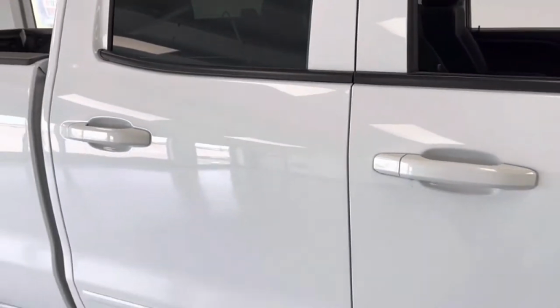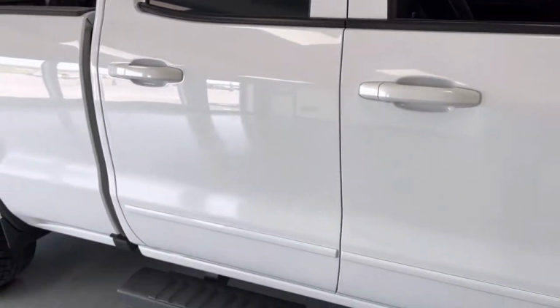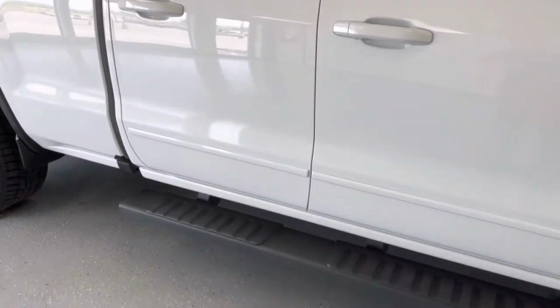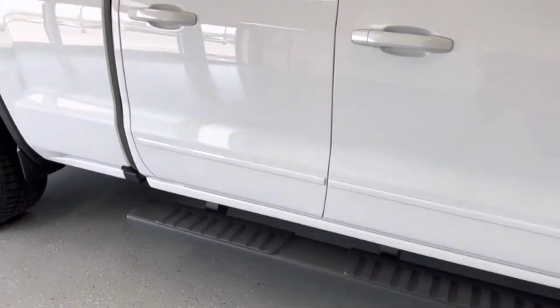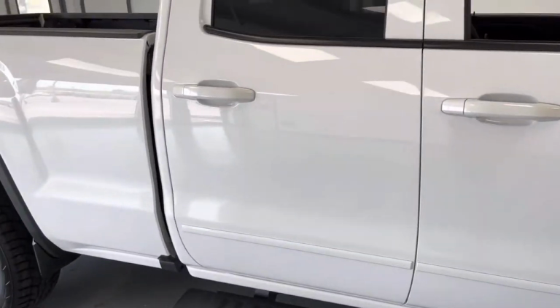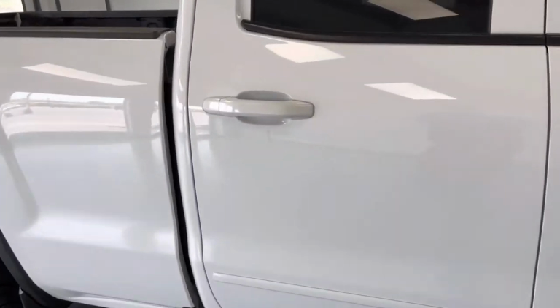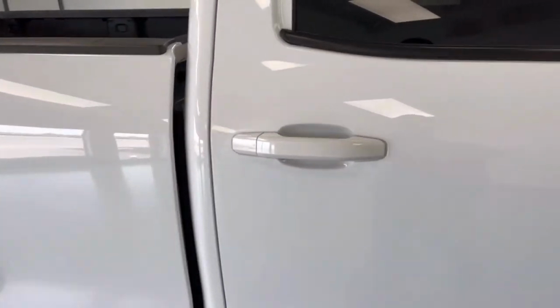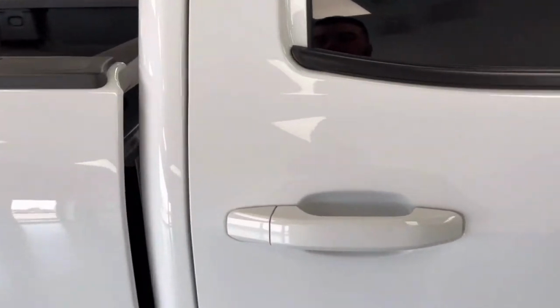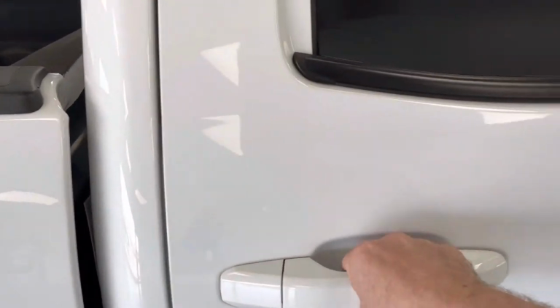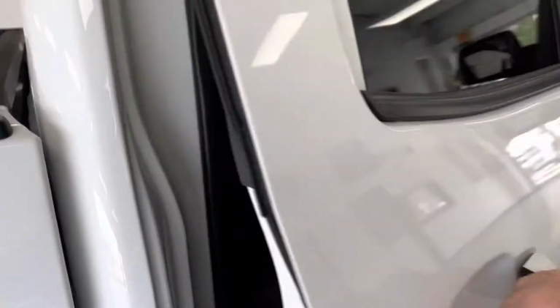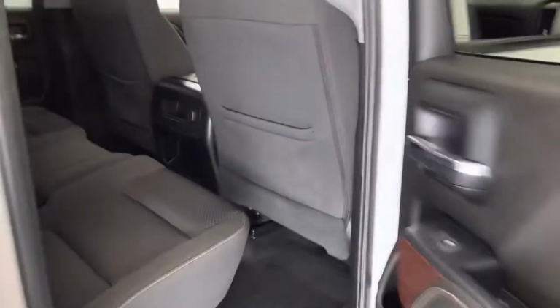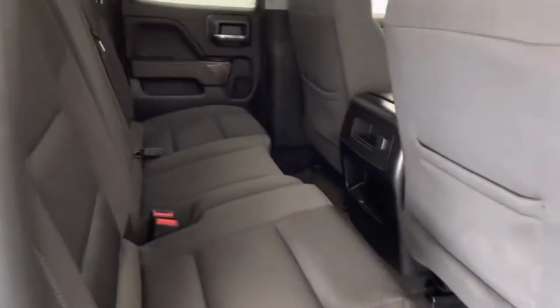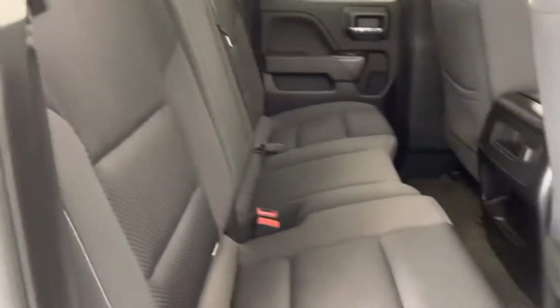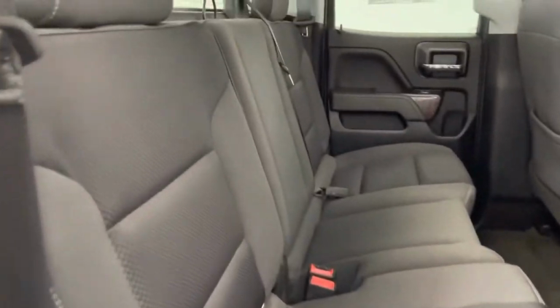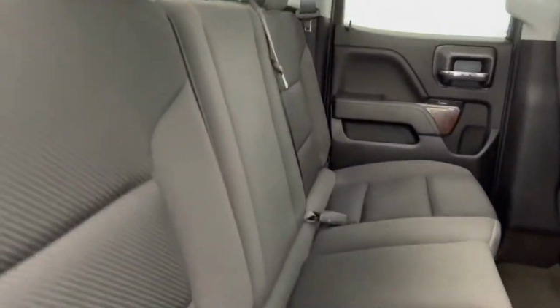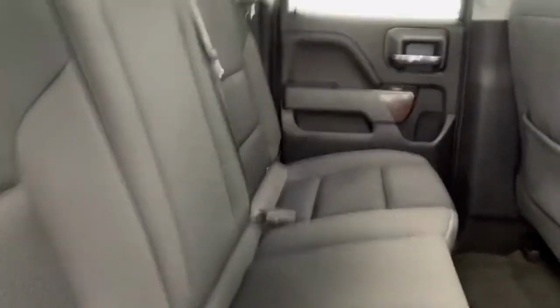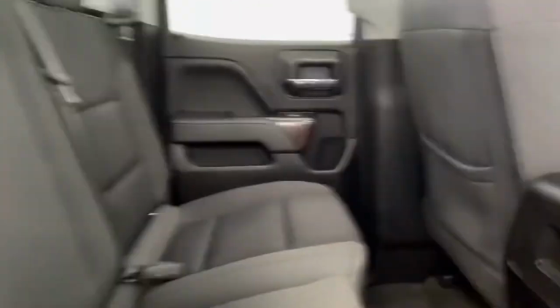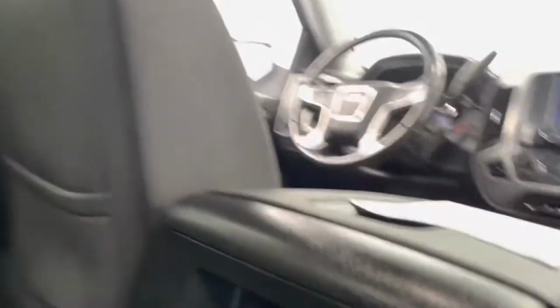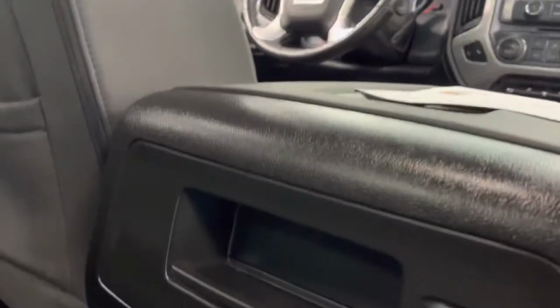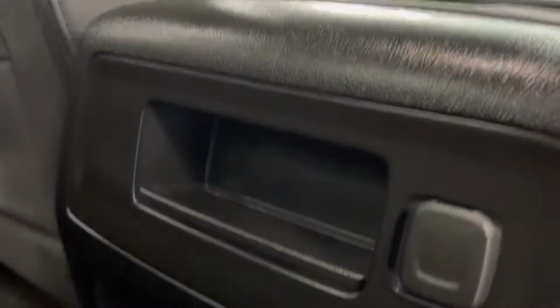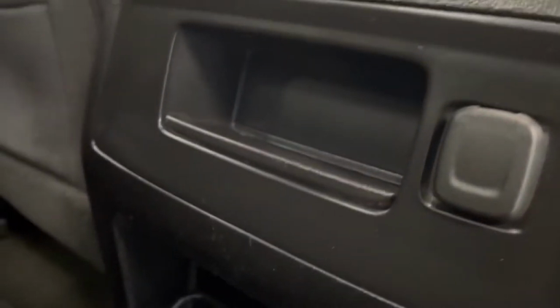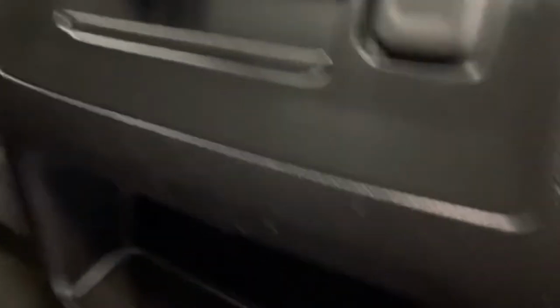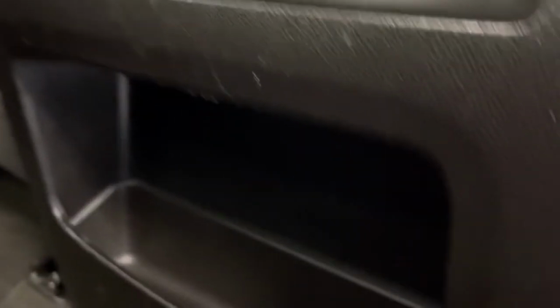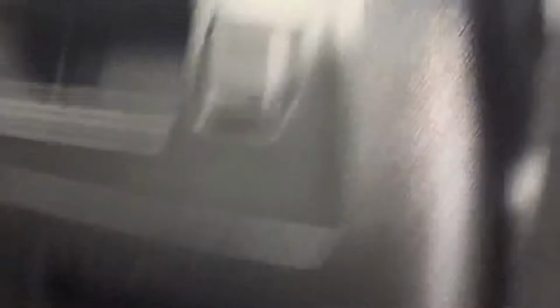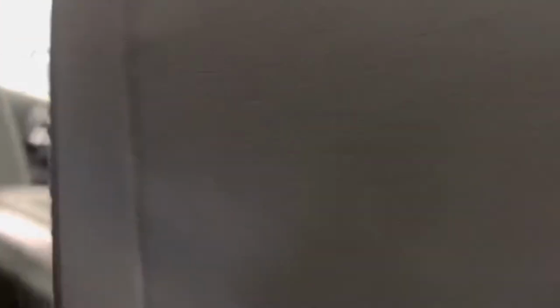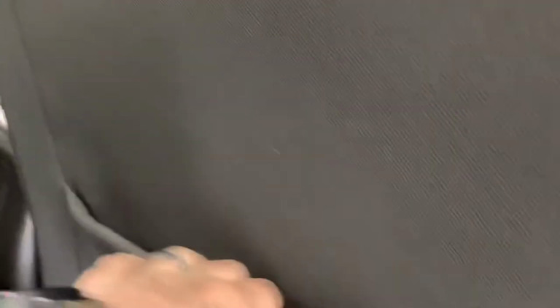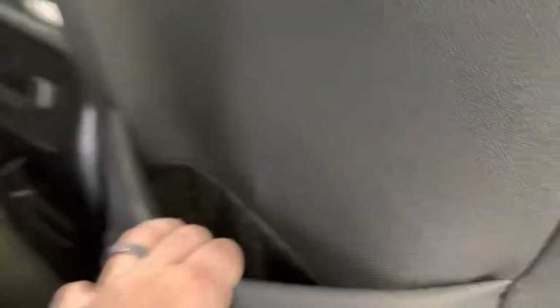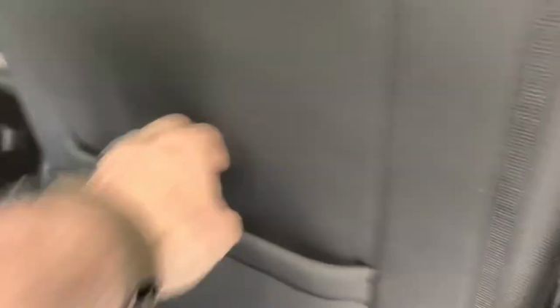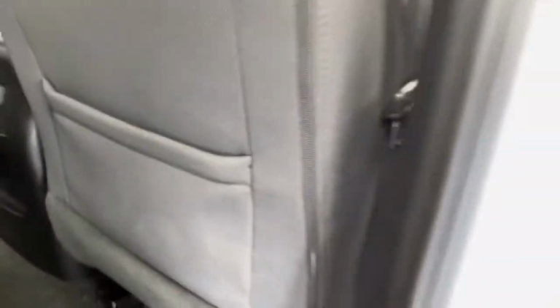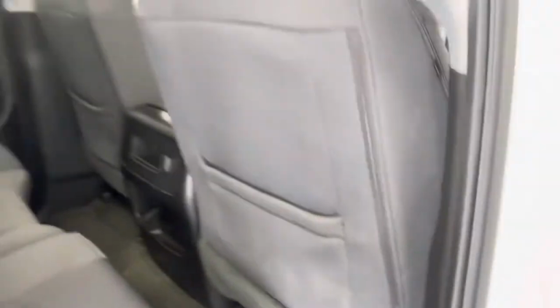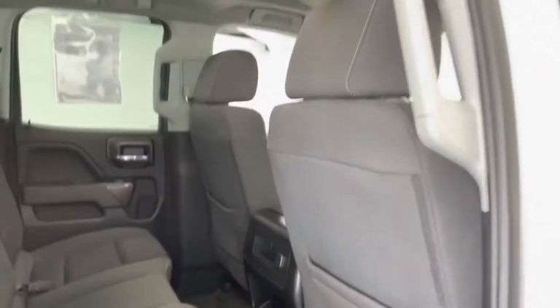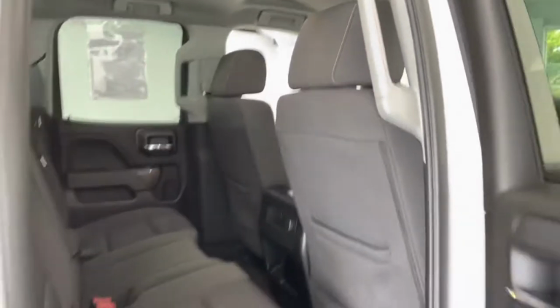Now, this is the double cab, so it's not the full crew cab, but you're still going to have plenty of room back here for rear passengers, as you can see. You do have a 12-volt back here and some storage for rear passengers as well. And then behind the seats — a nice, clean interior here.